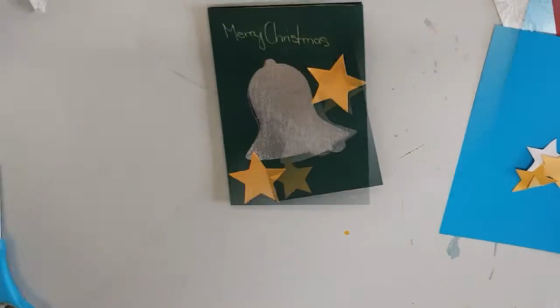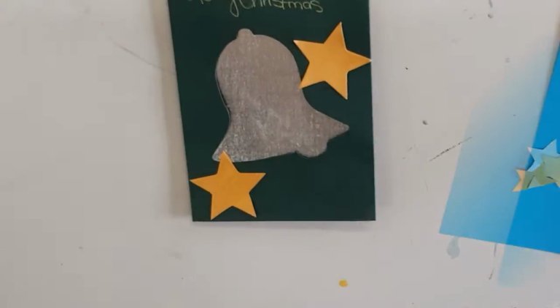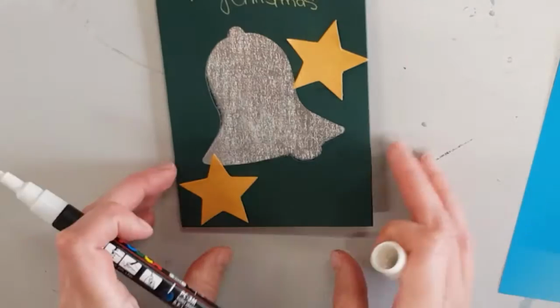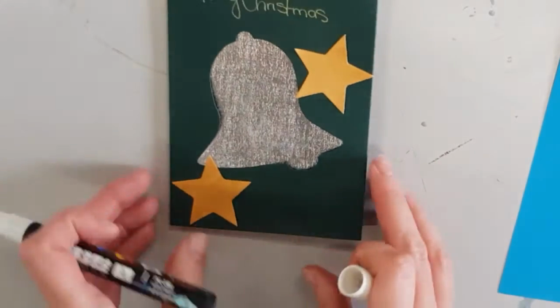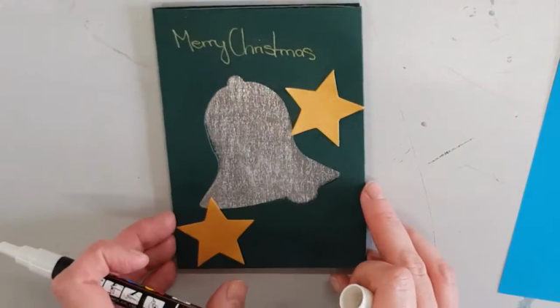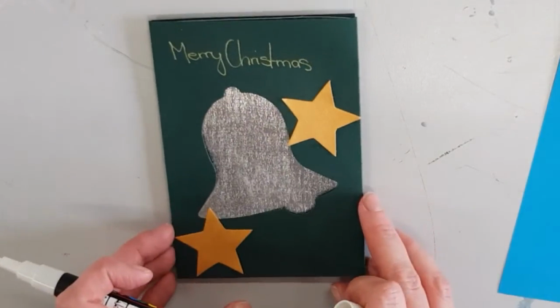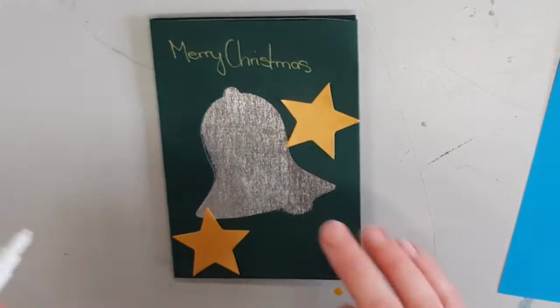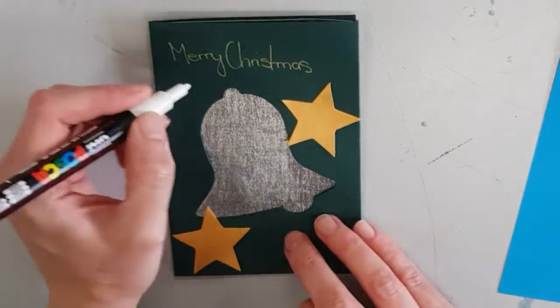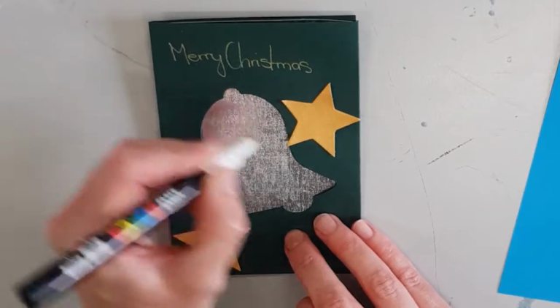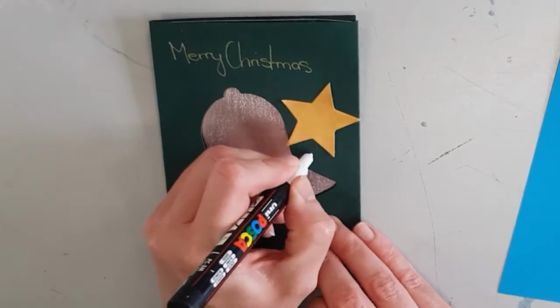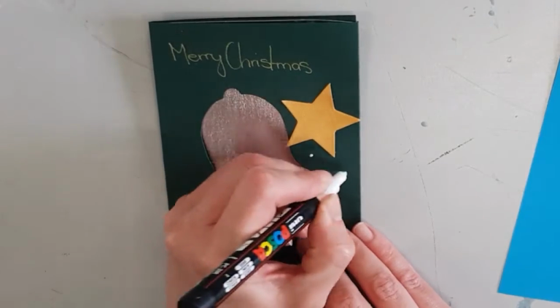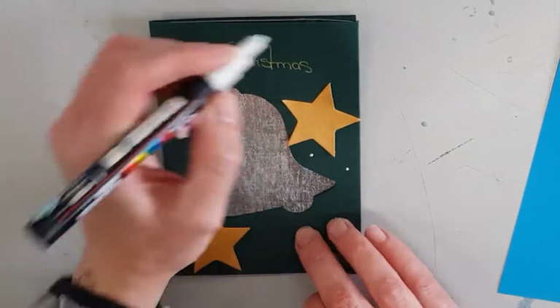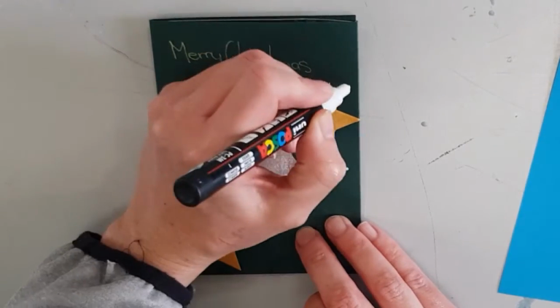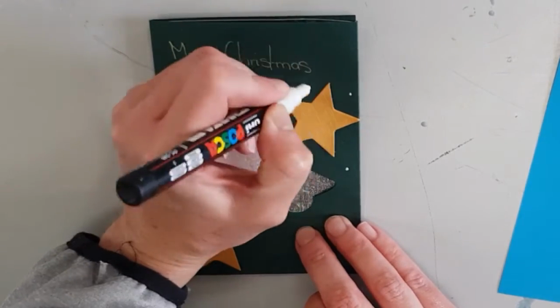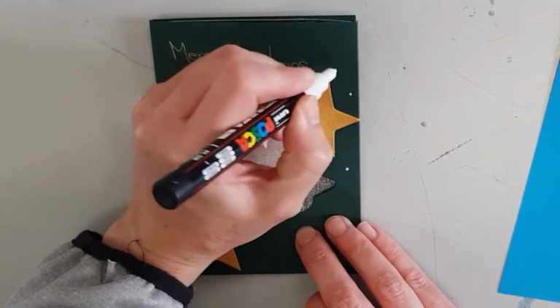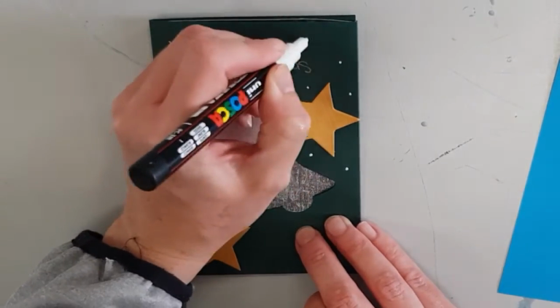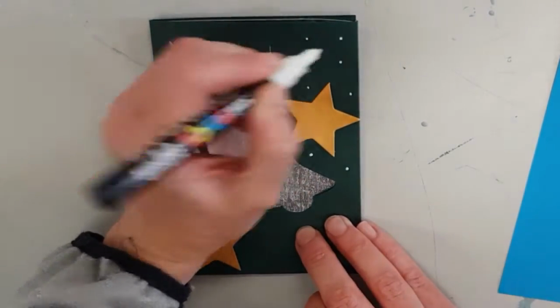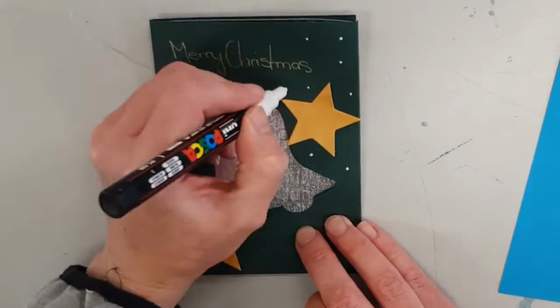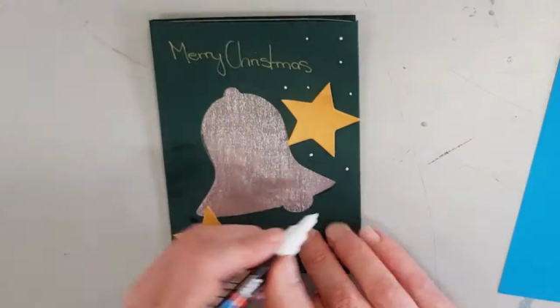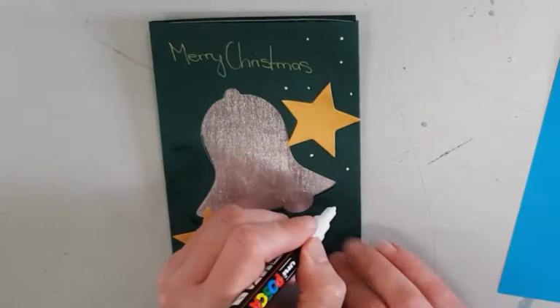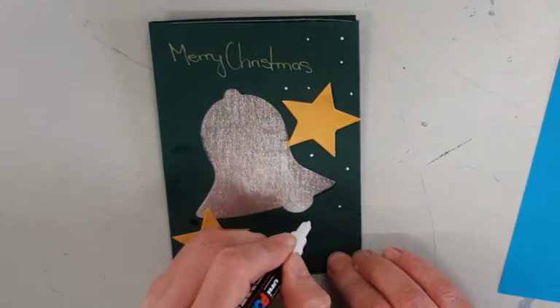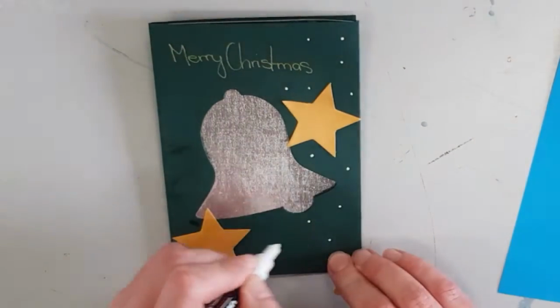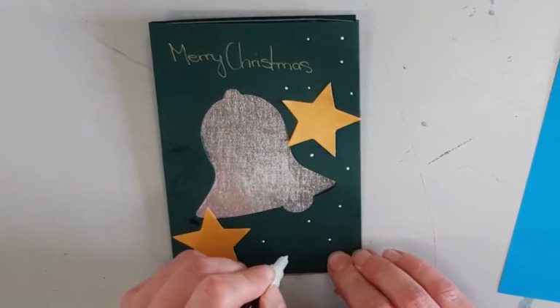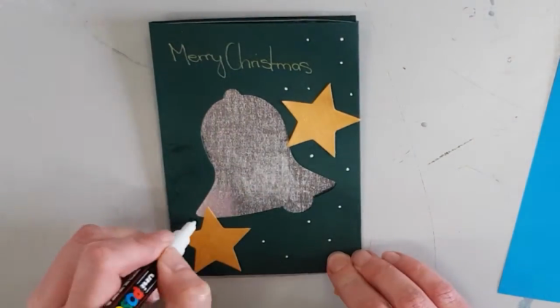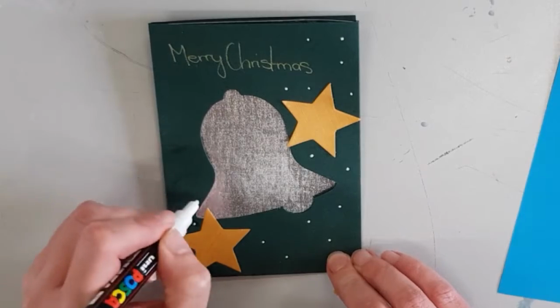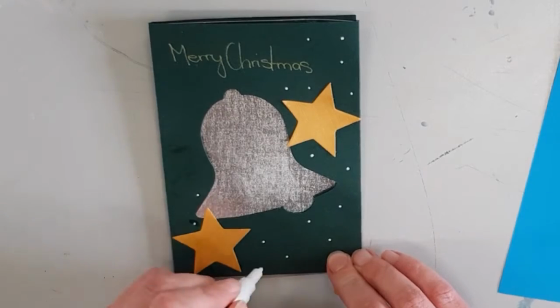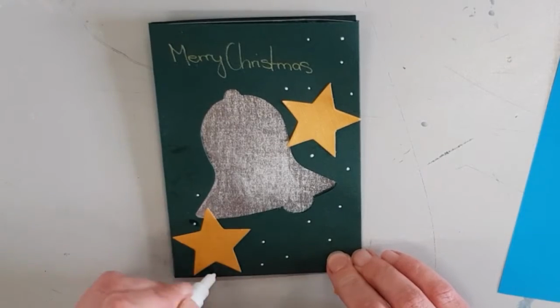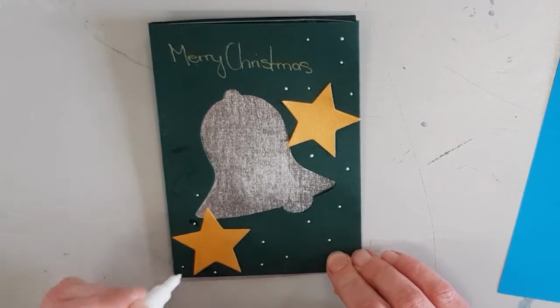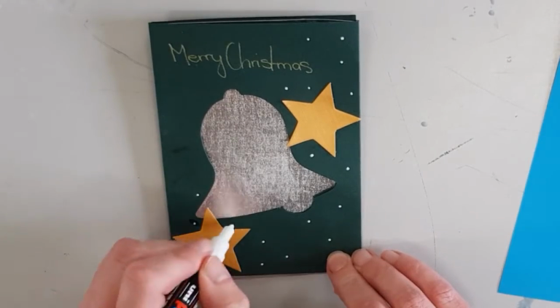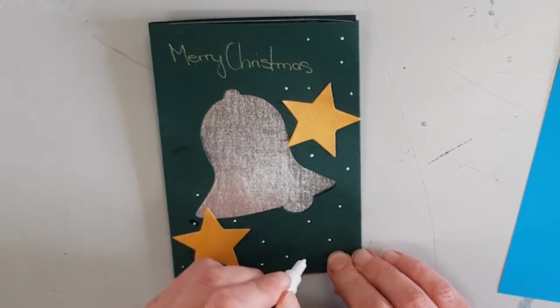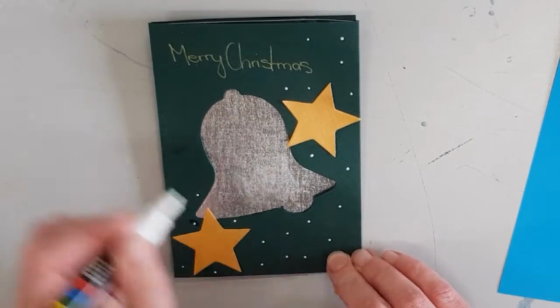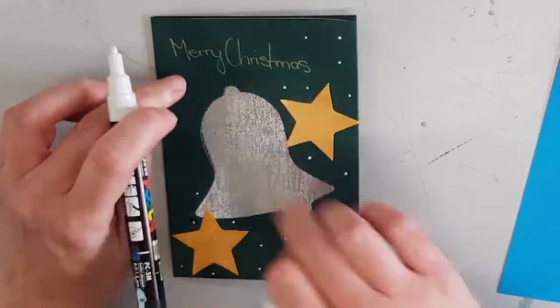I love doing this — dotting some snow with a white paint pen and finishing off by writing Merry Christmas on the inside of the card.